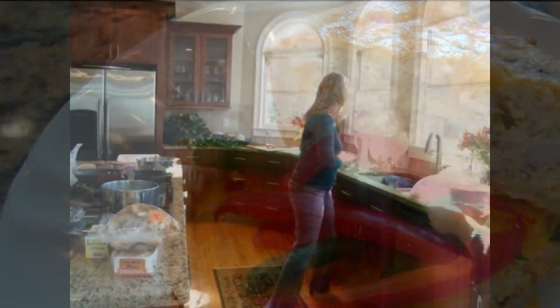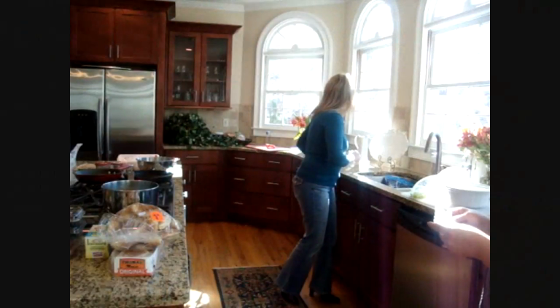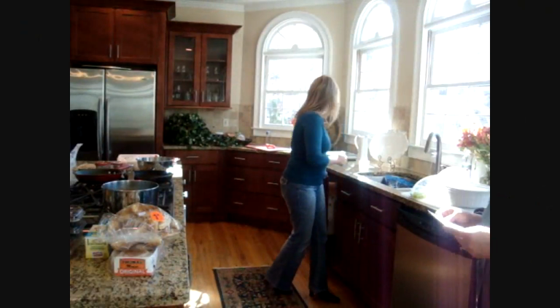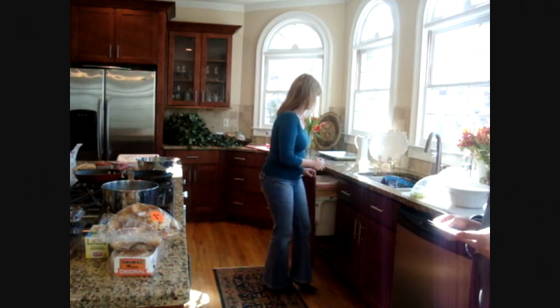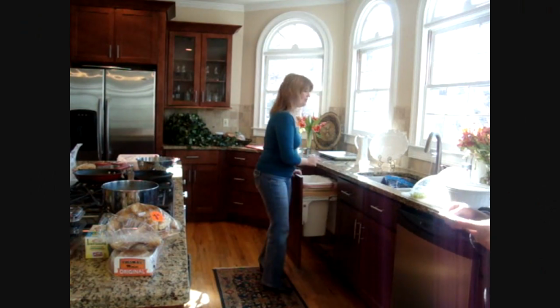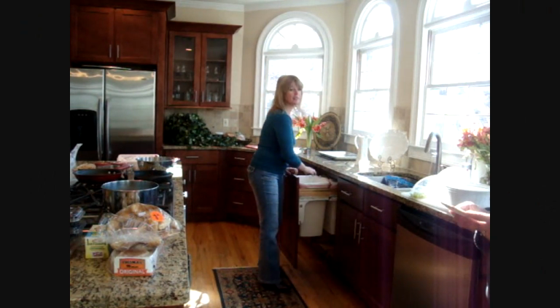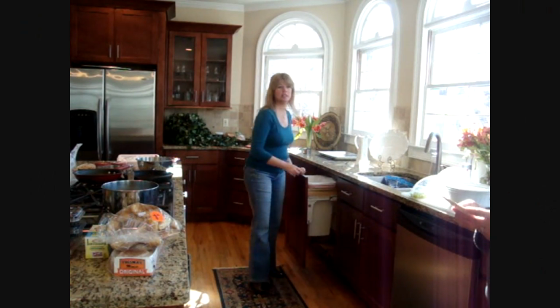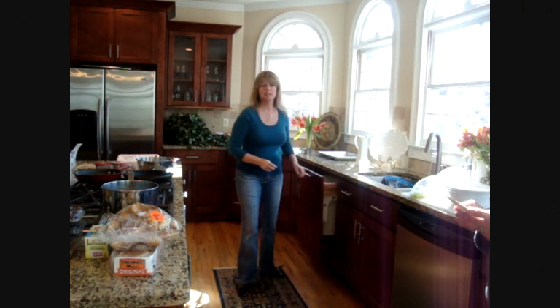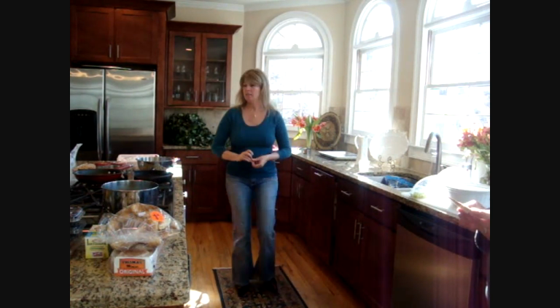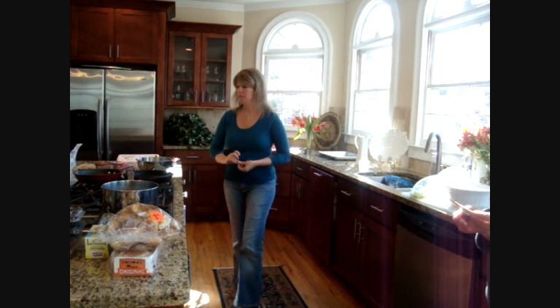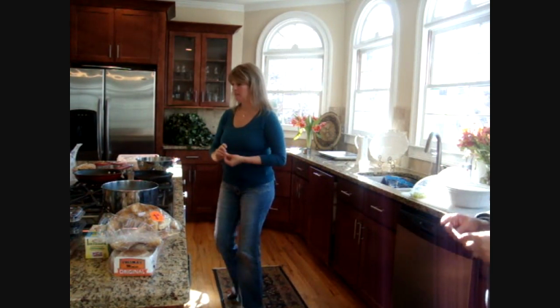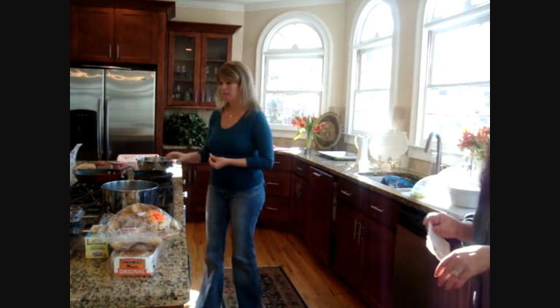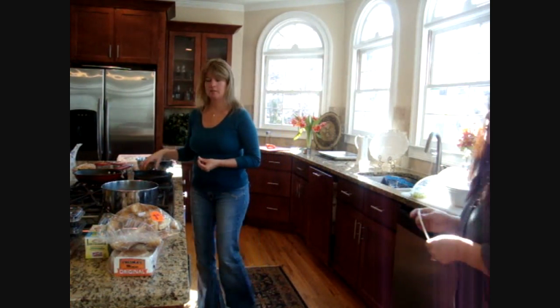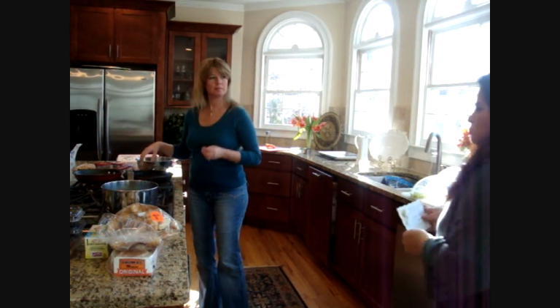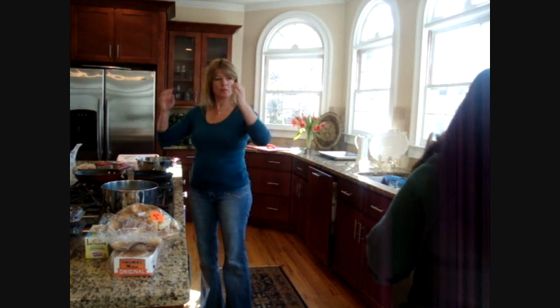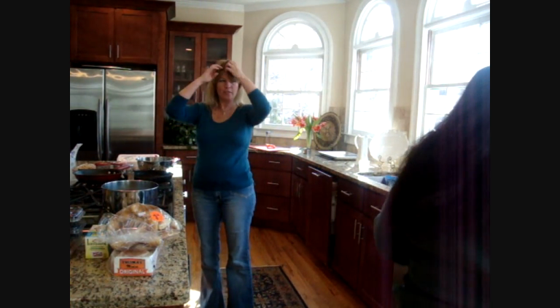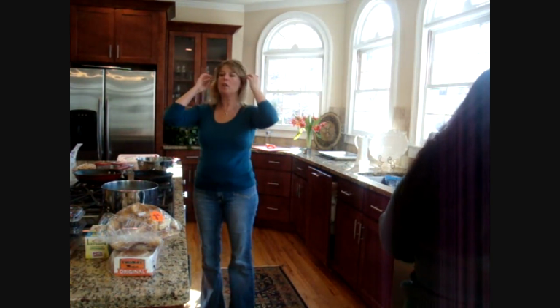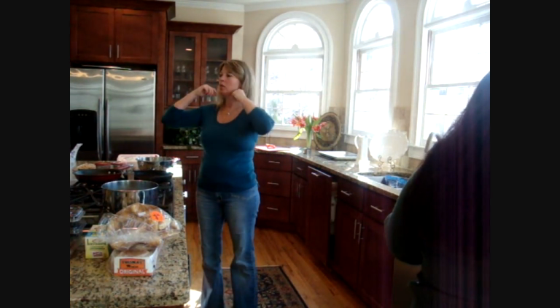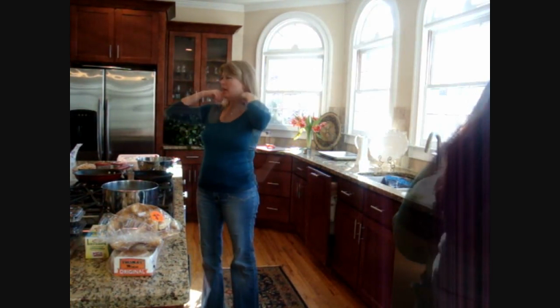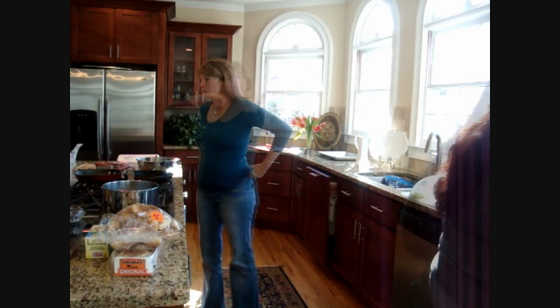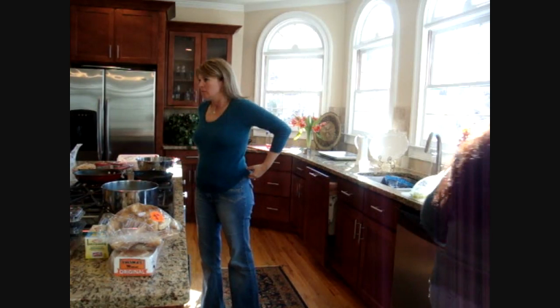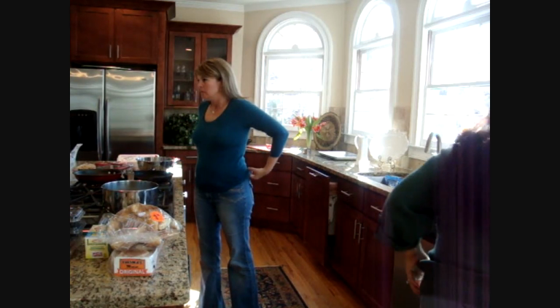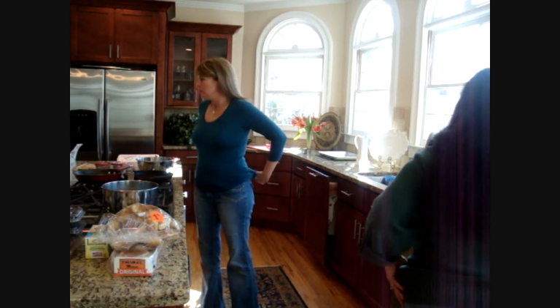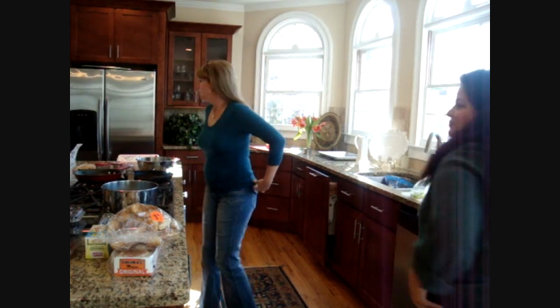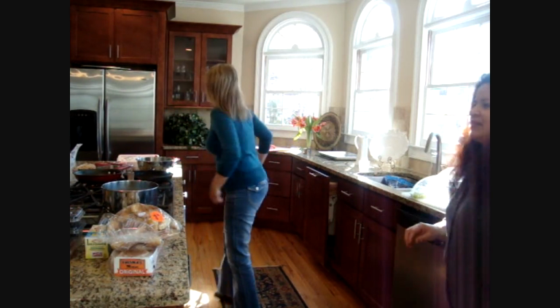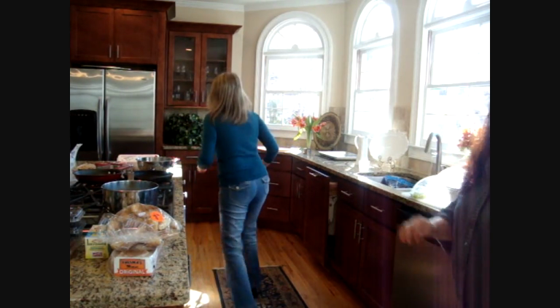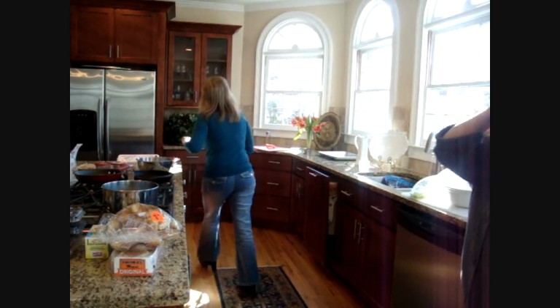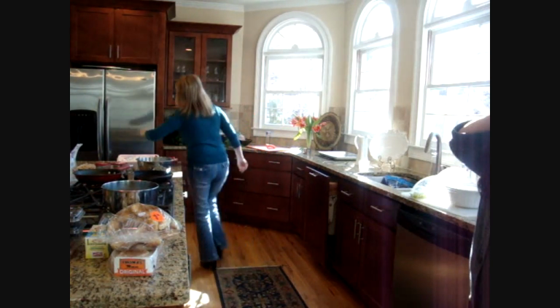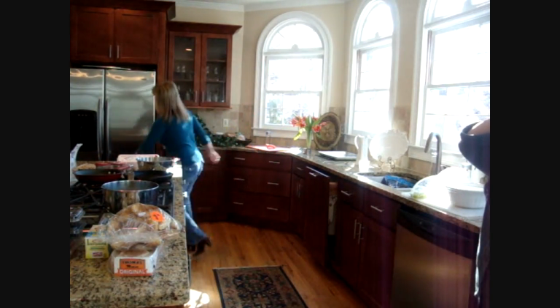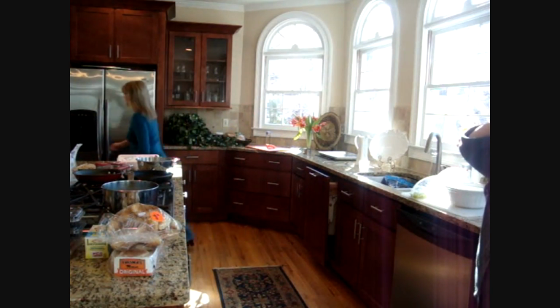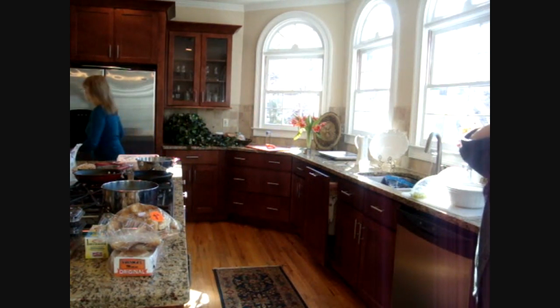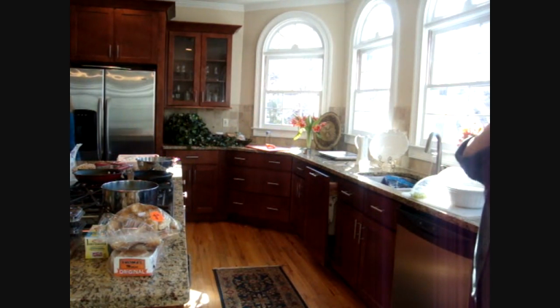My cornbread is at 375, but it actually needs to be cooked at 450. 450? Oh okay. I'll go down if you want to put it on.